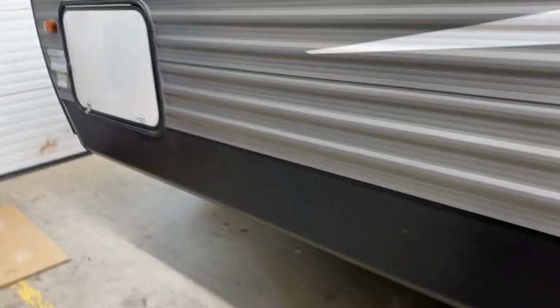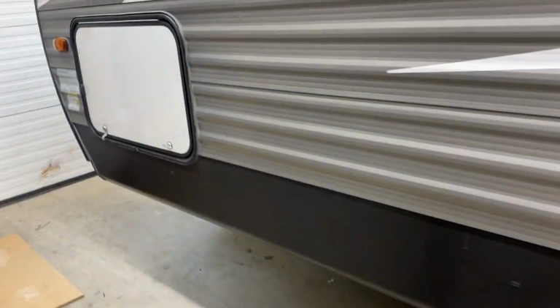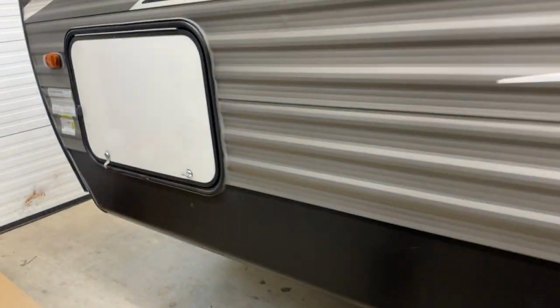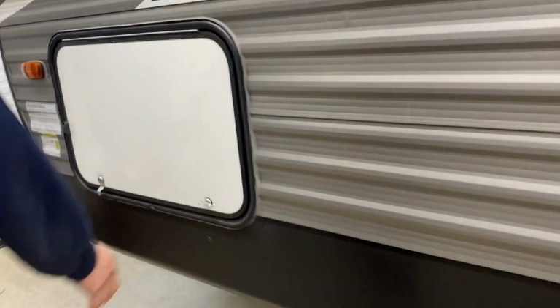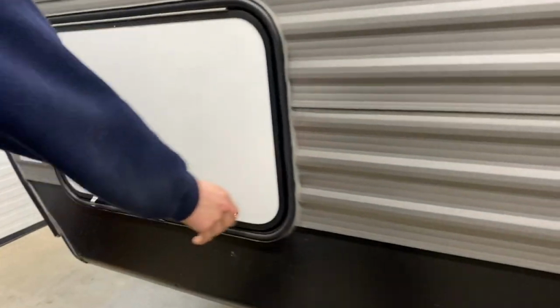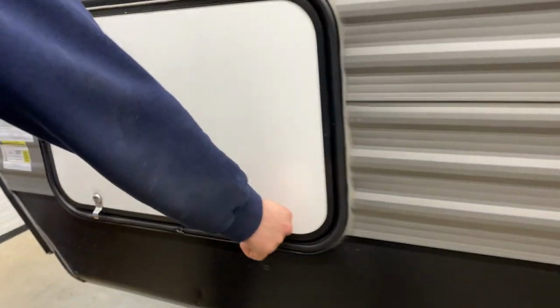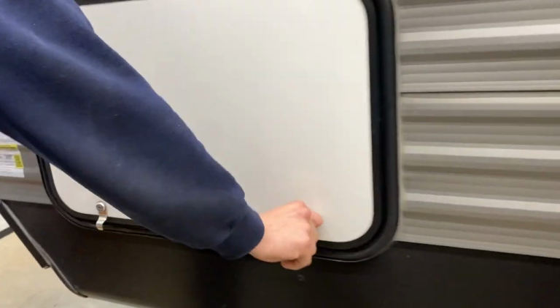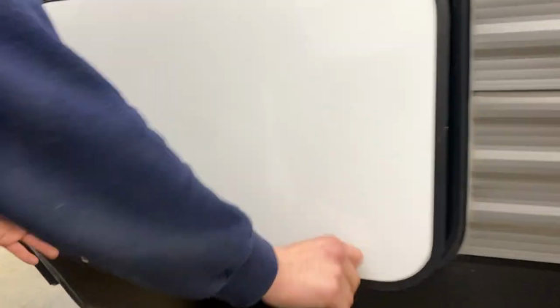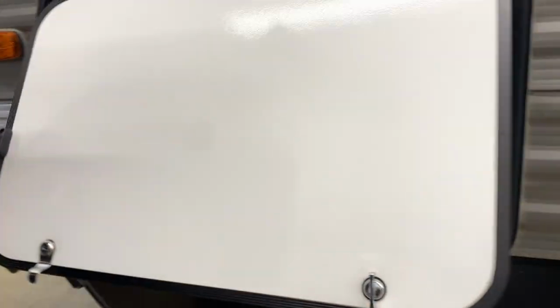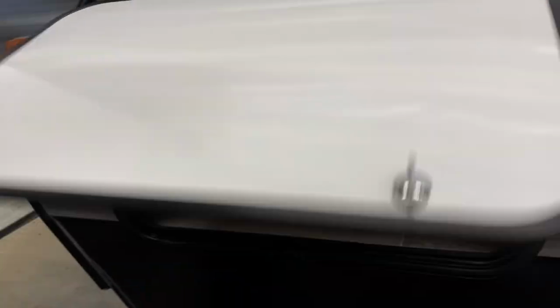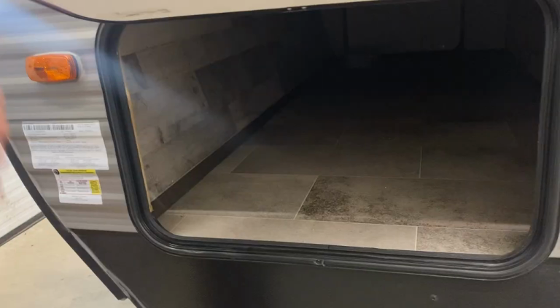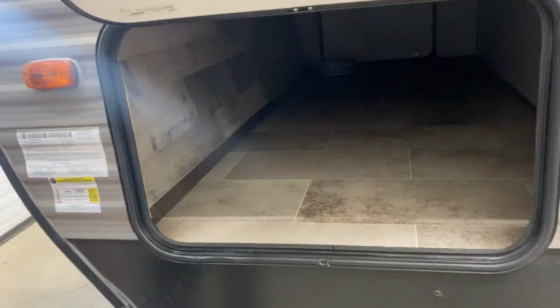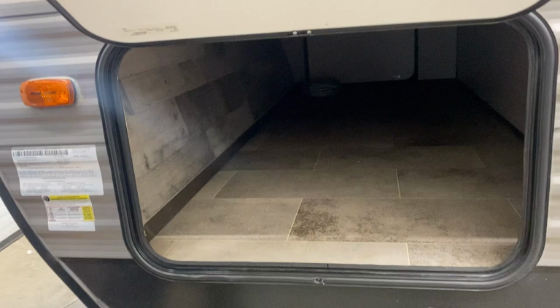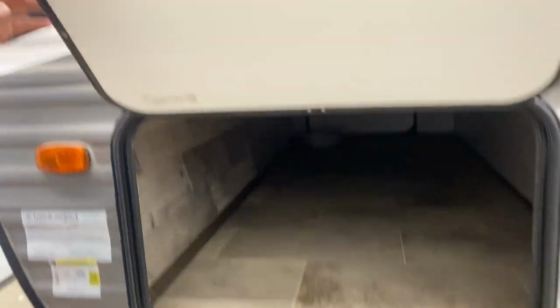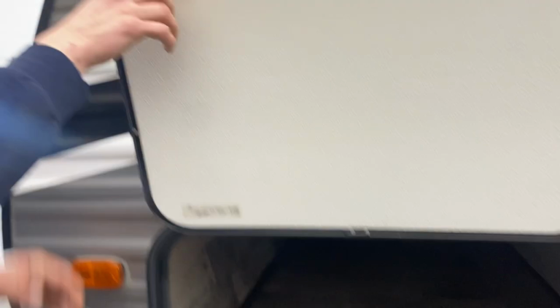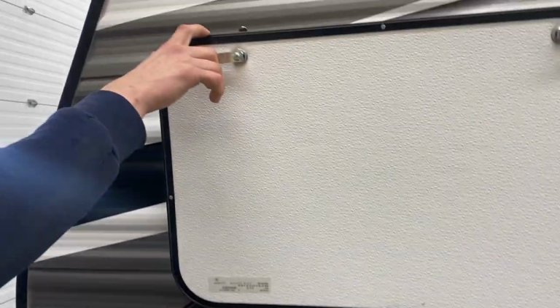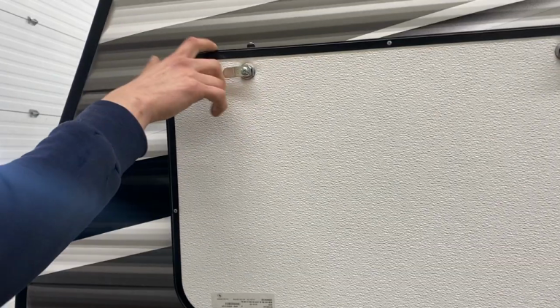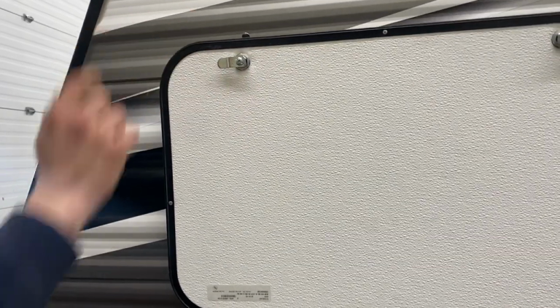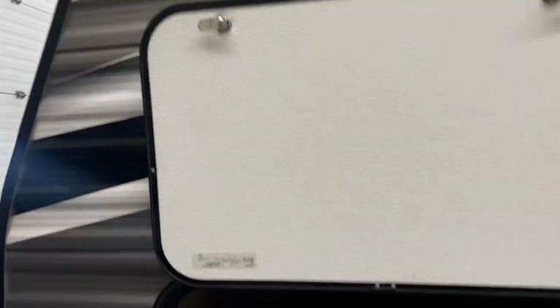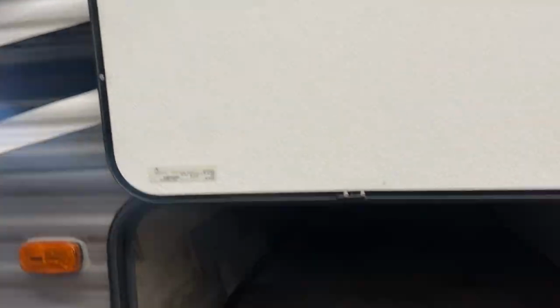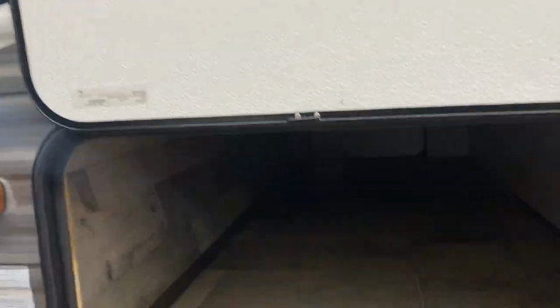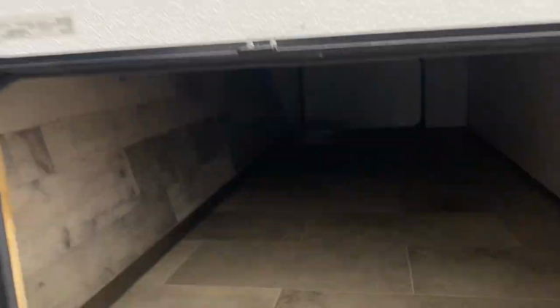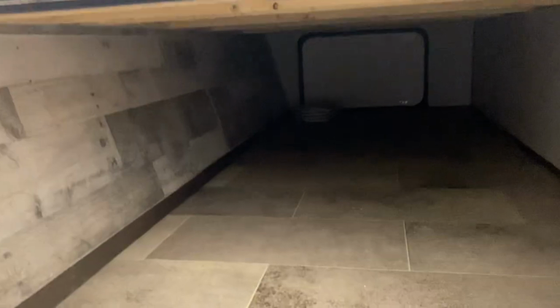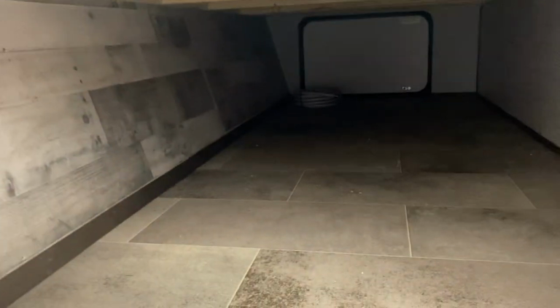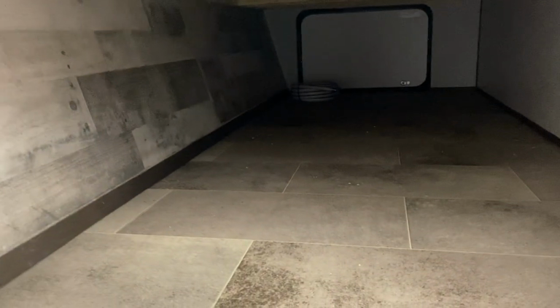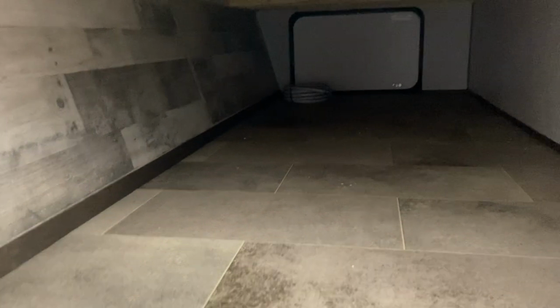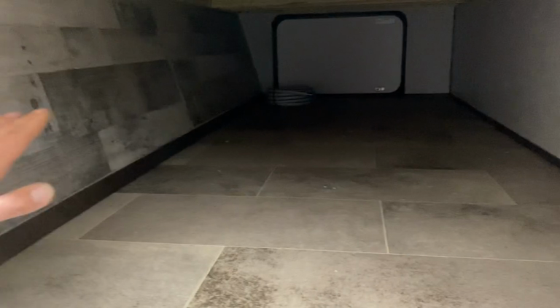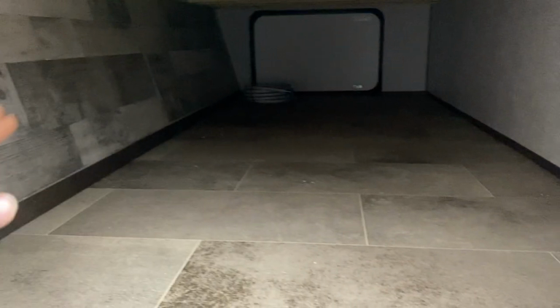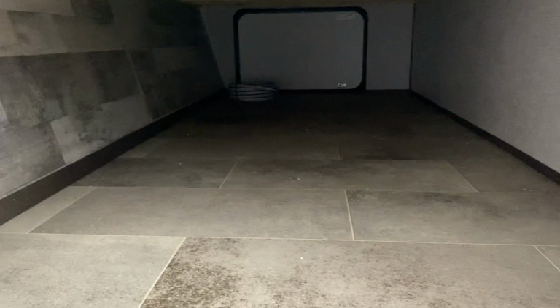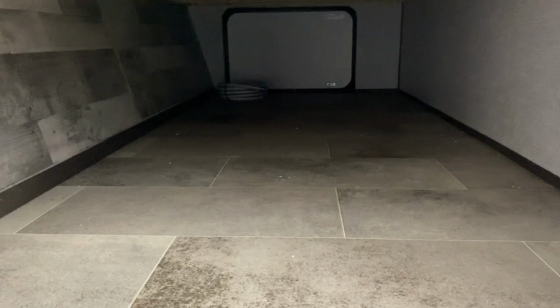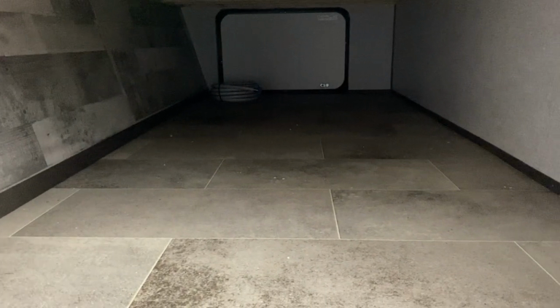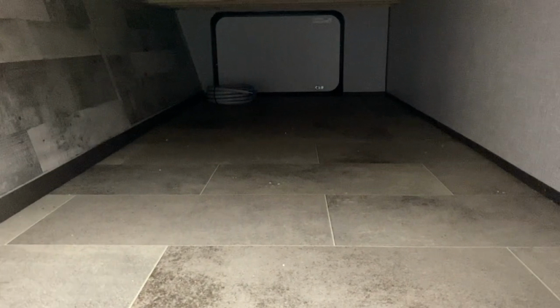Making our way down towards the front, we've got your storage compartment. Open it up — it's got magnetic latches to hold the door open — and you can see it goes straight through to the other side.